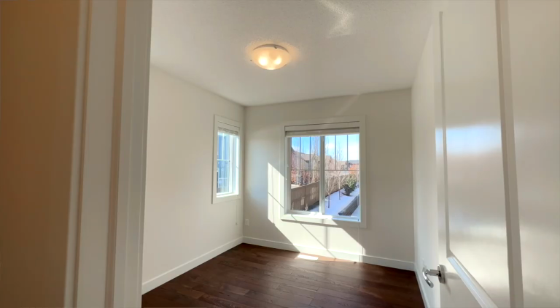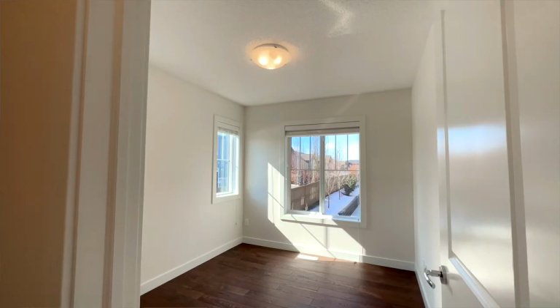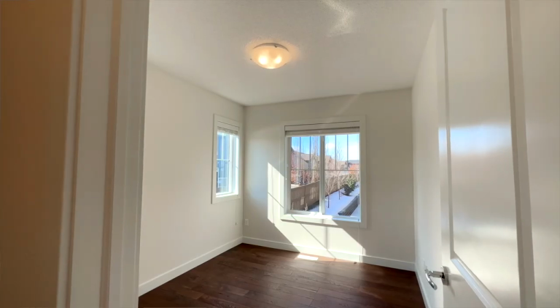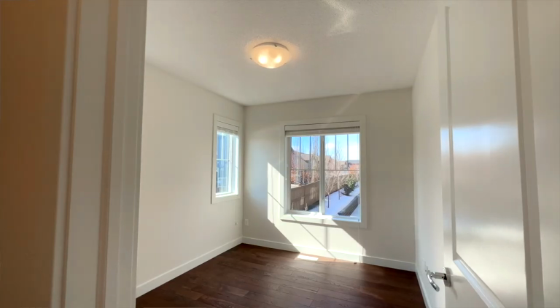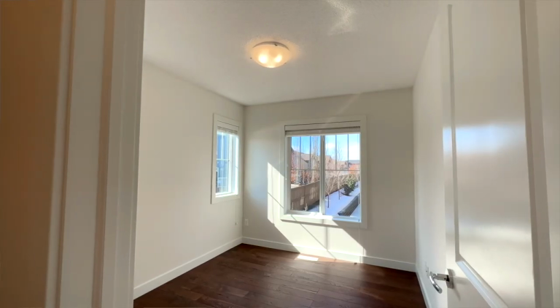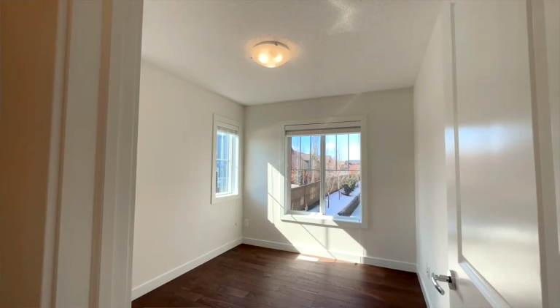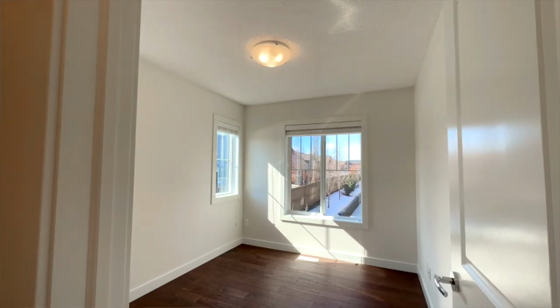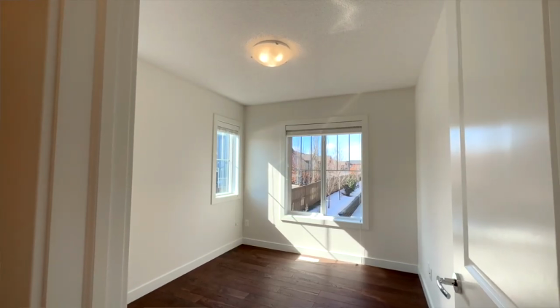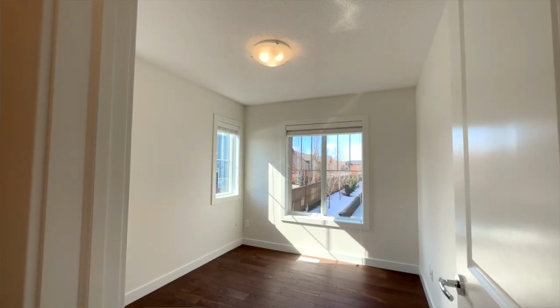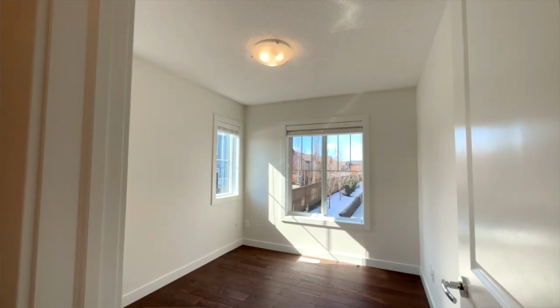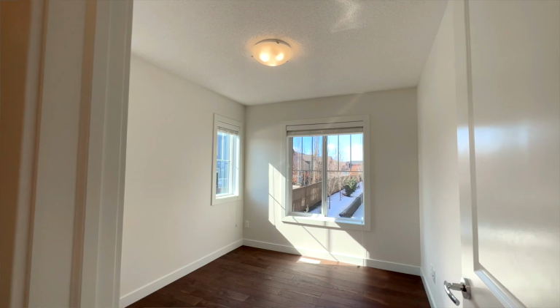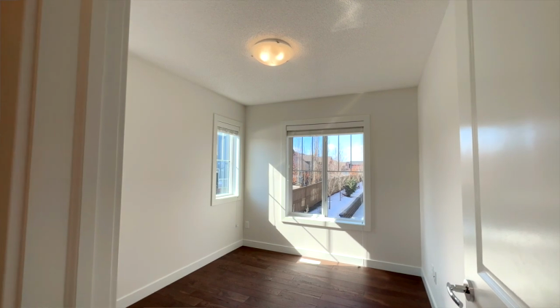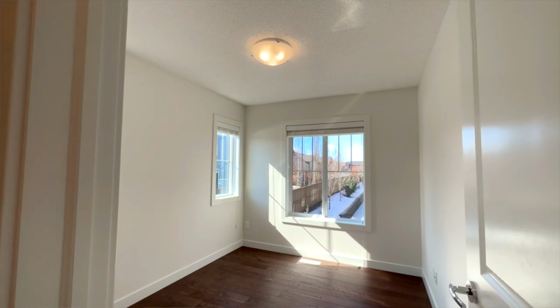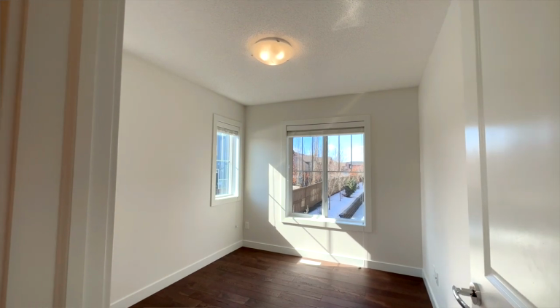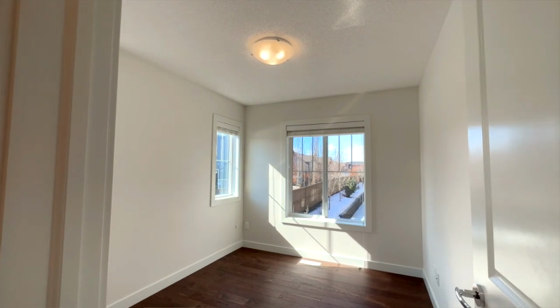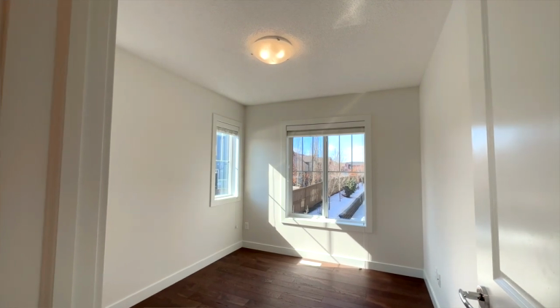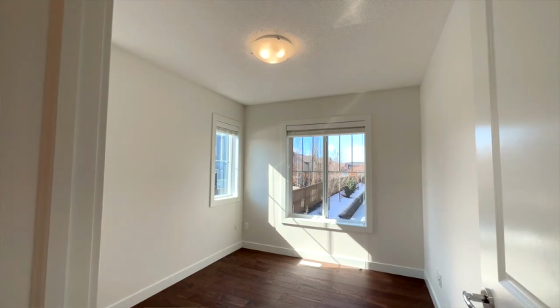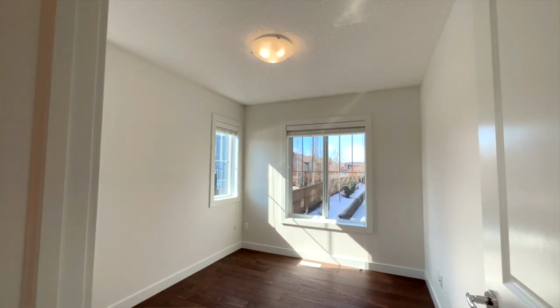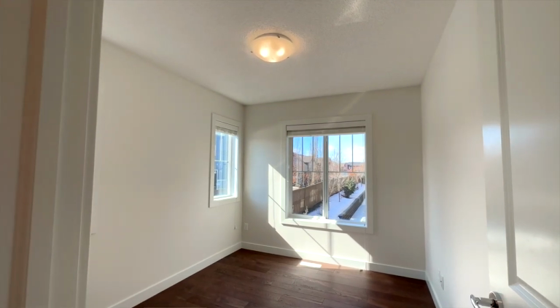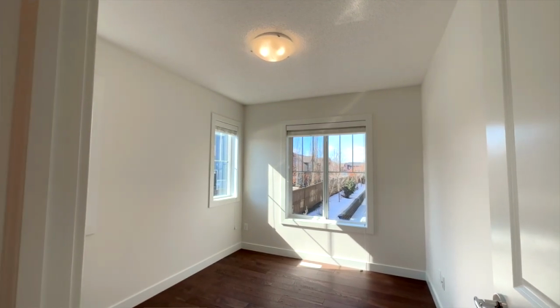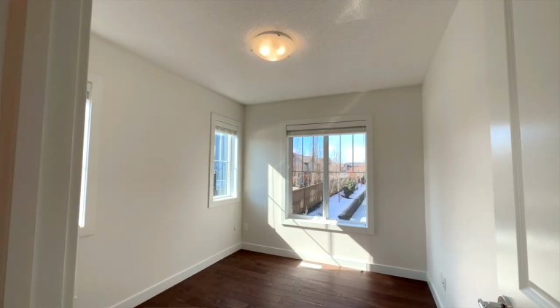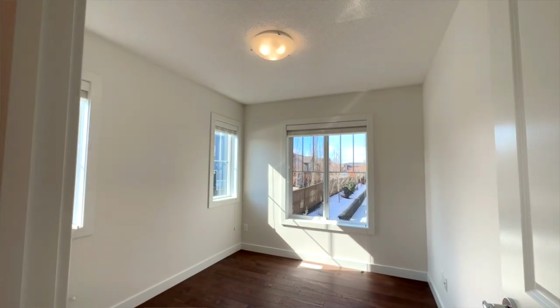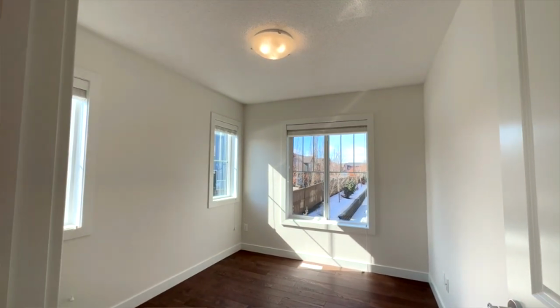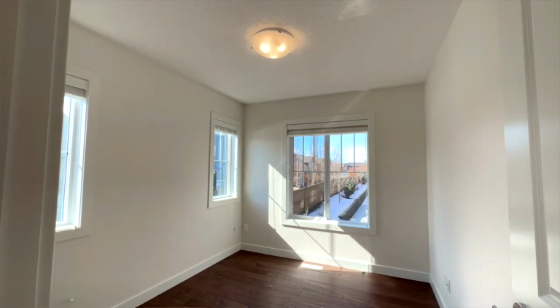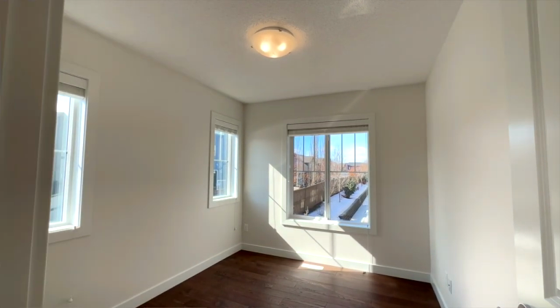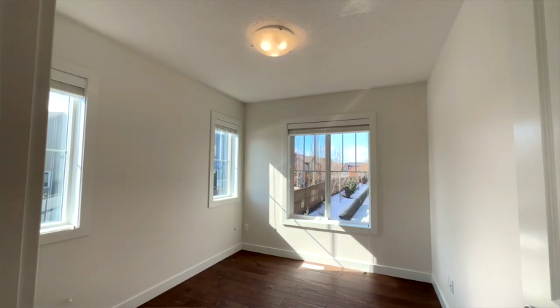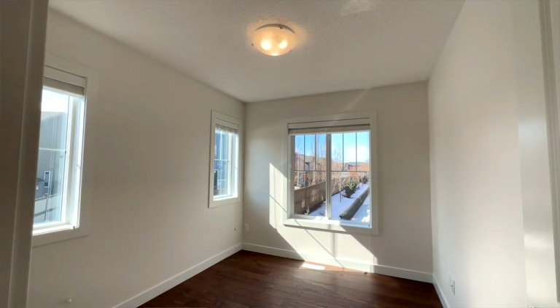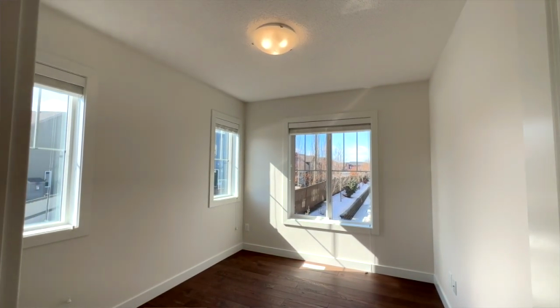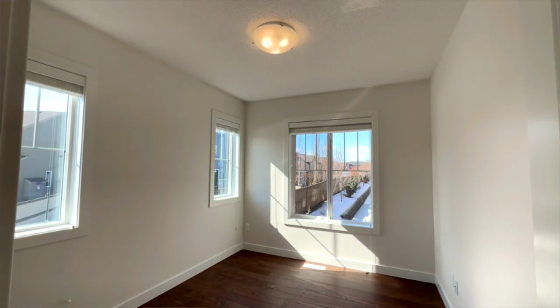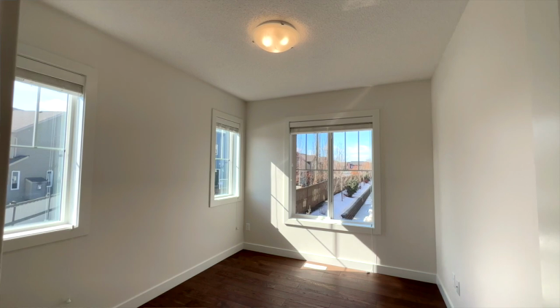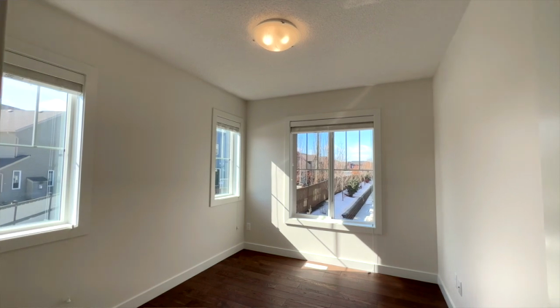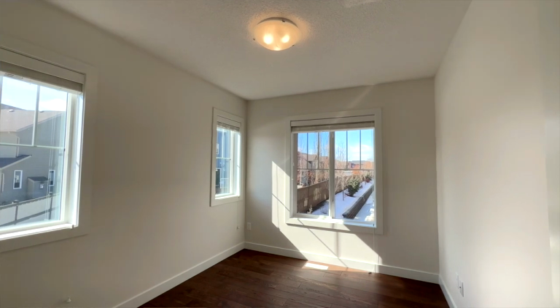In this den, working from home would be a dream with all this light. A home office doesn't get better than this, or if you want it as a bedroom for guests.